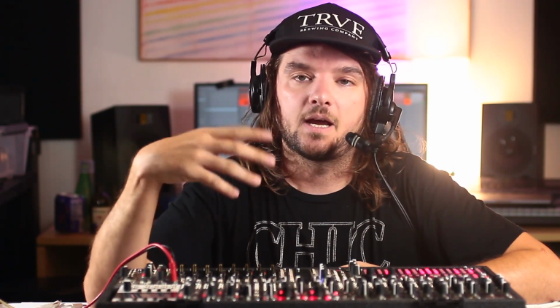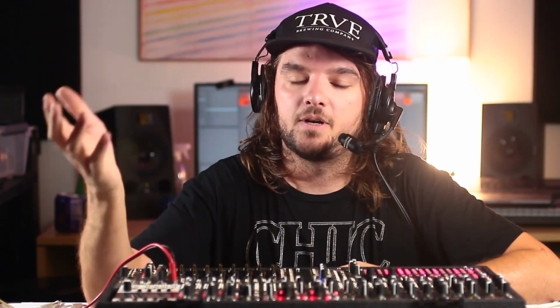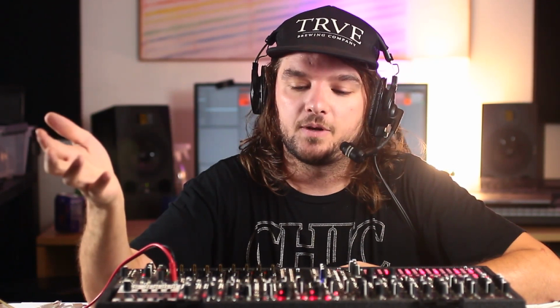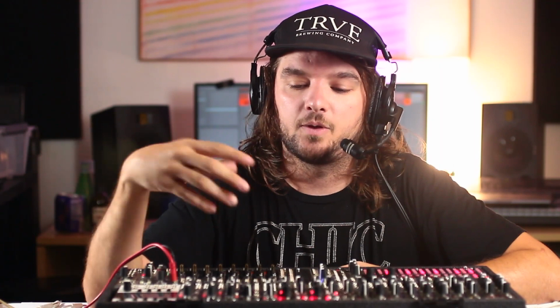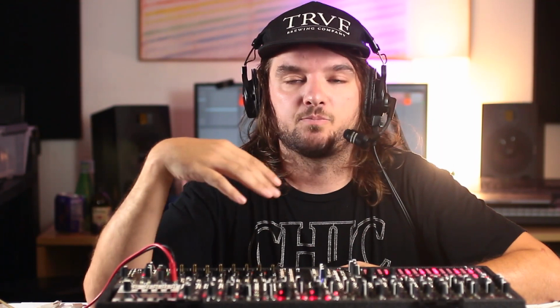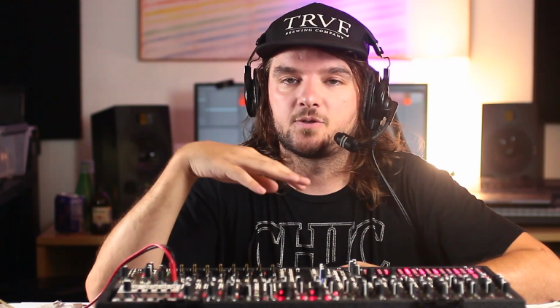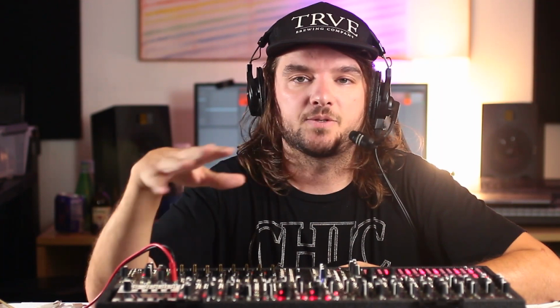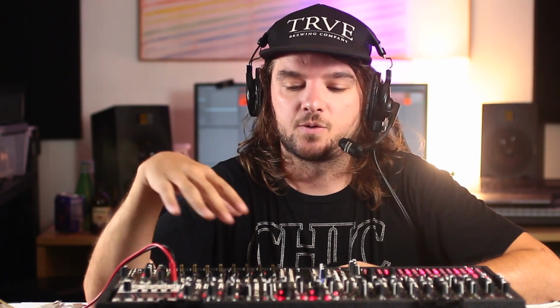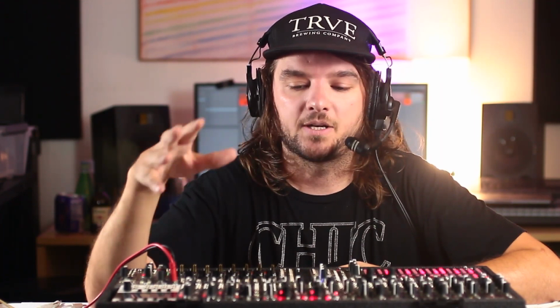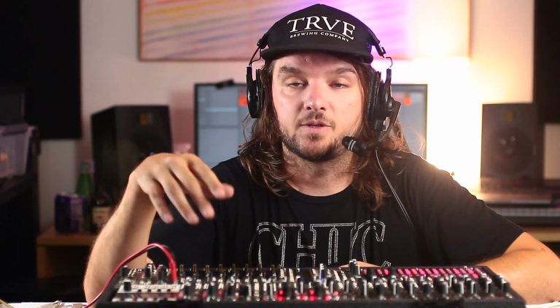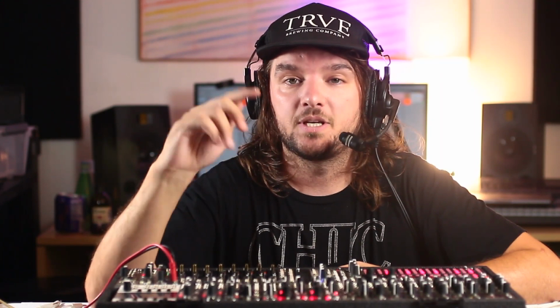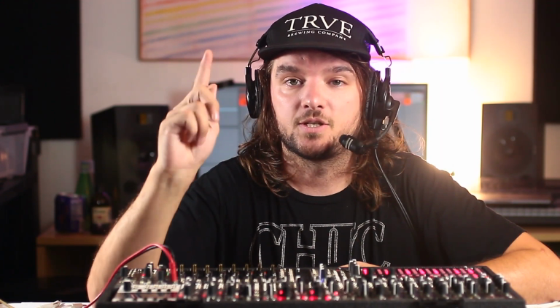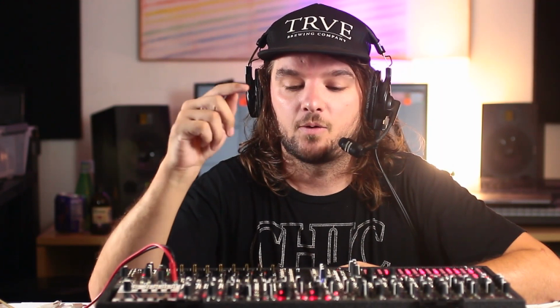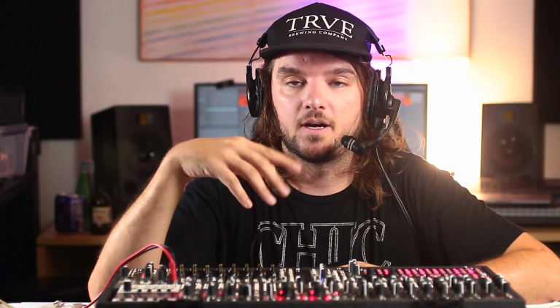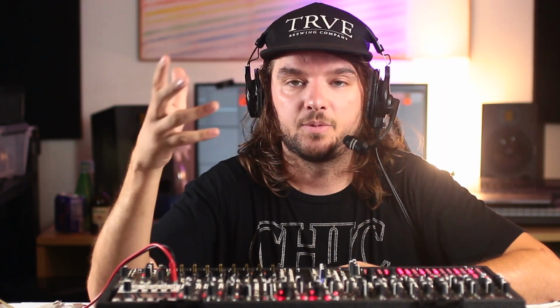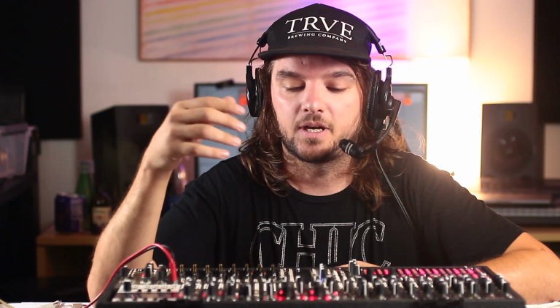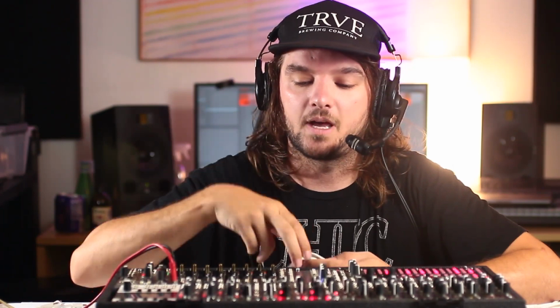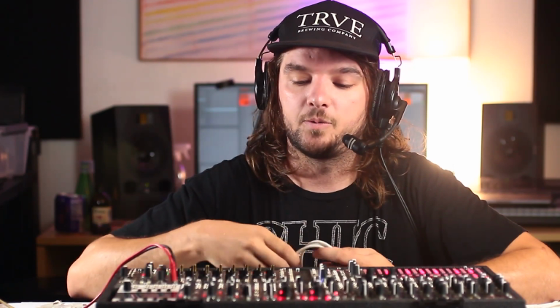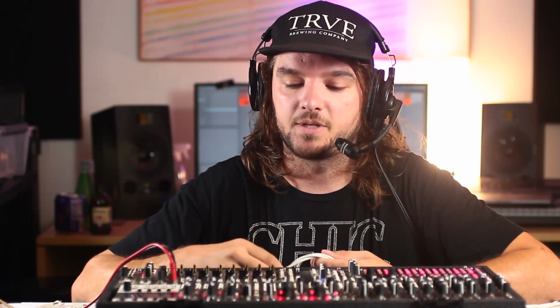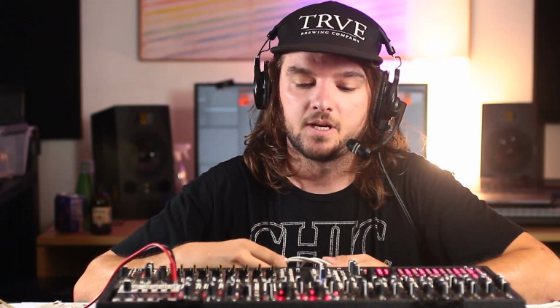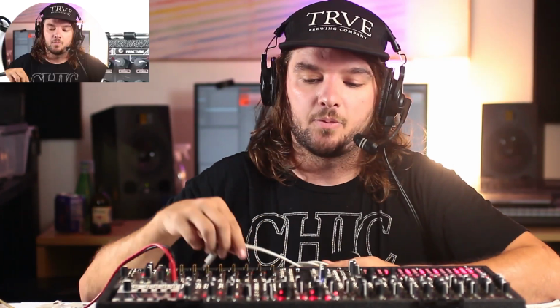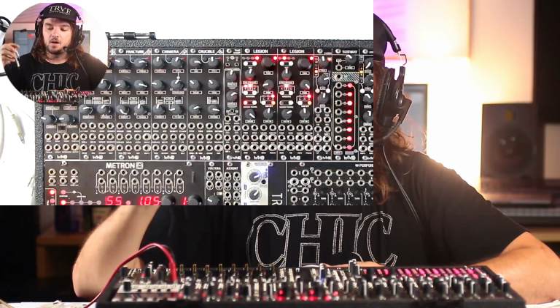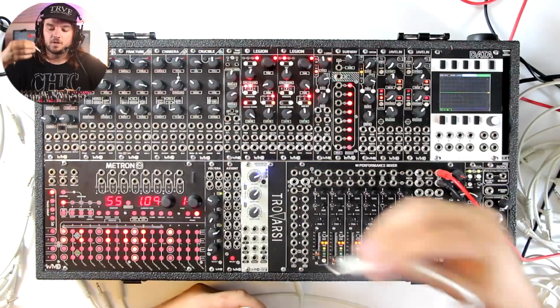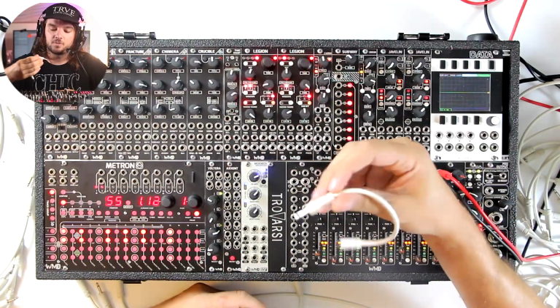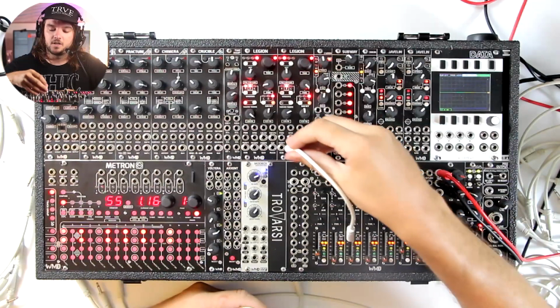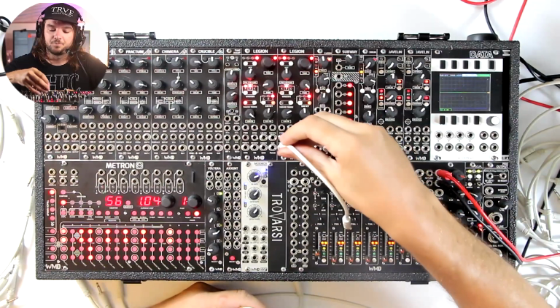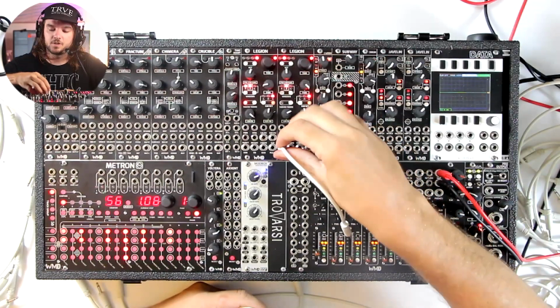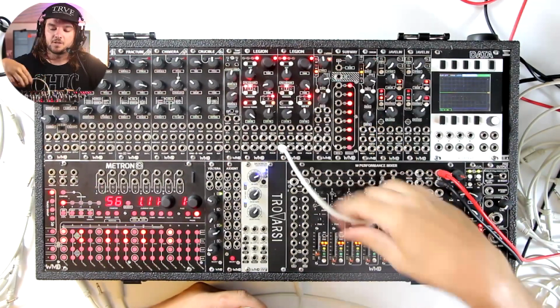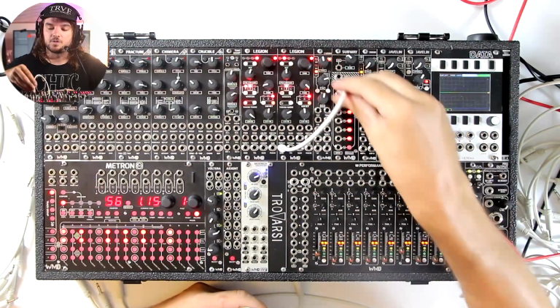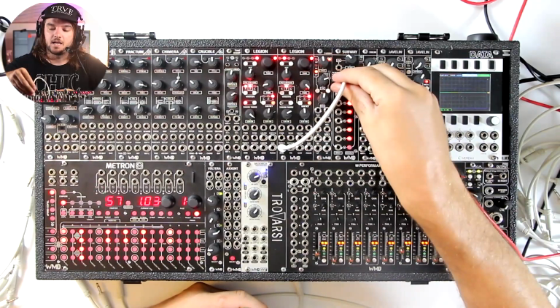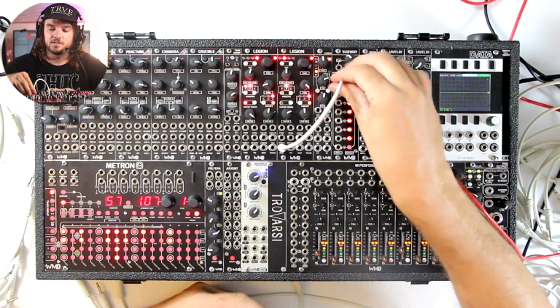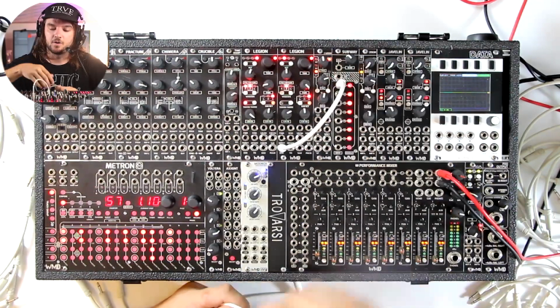In this video I'm just going to go through and show a couple different examples of how it works. We'll have another video that will just be straight-up sounds and cool patches, so be on the lookout for that one when it comes out. For now, we're just going to patch around and hang out with it and see how it goes.